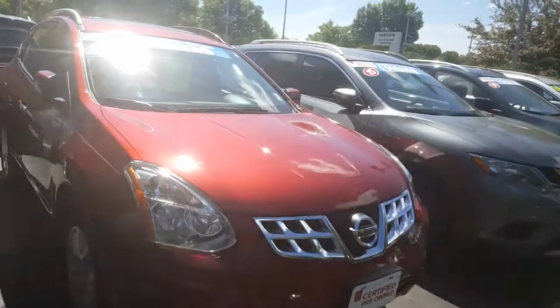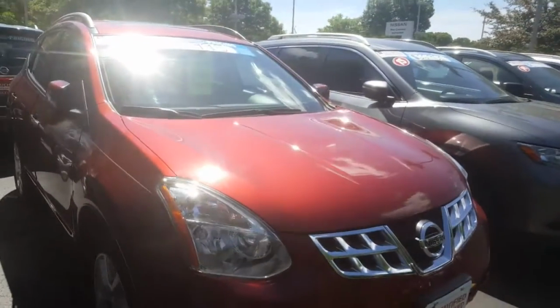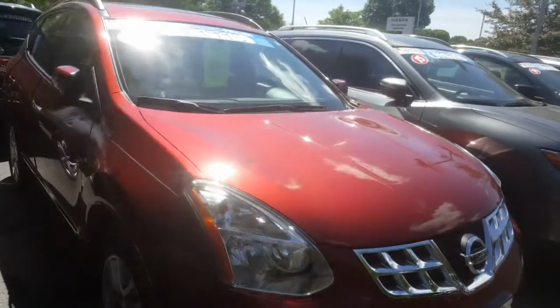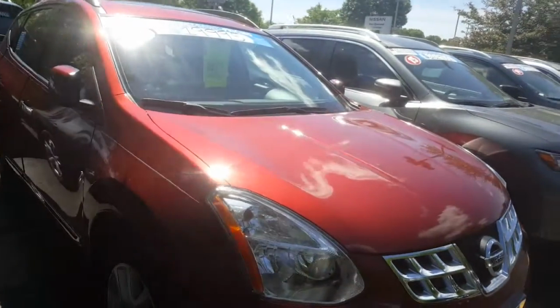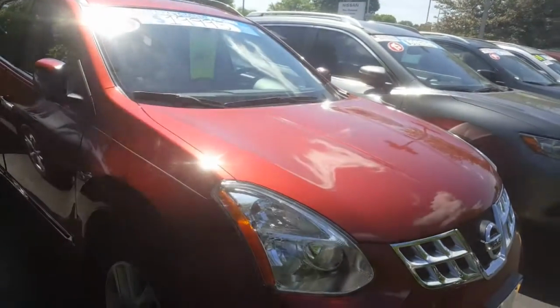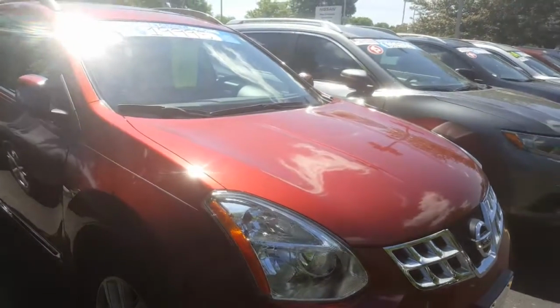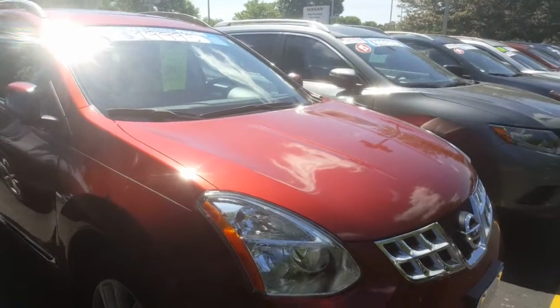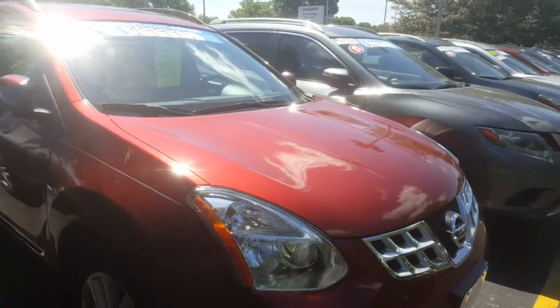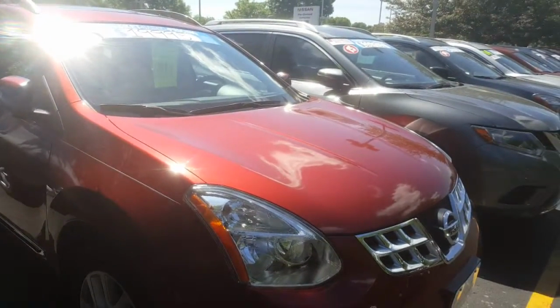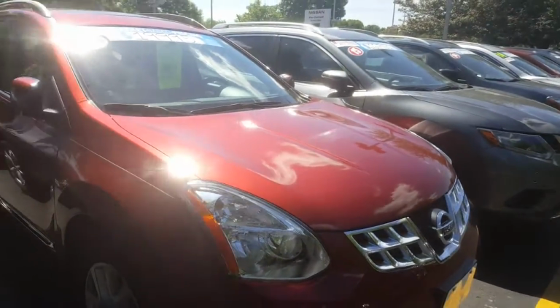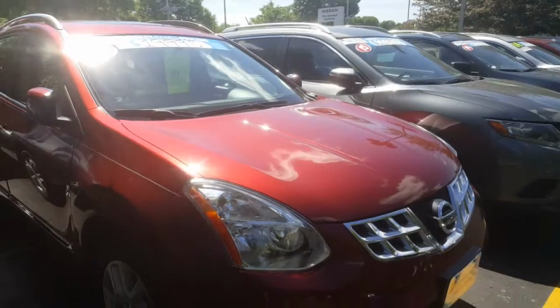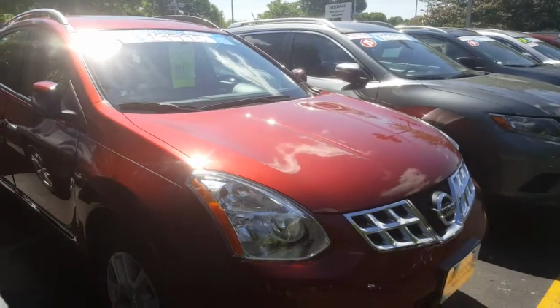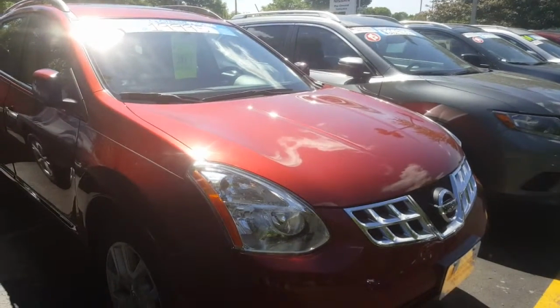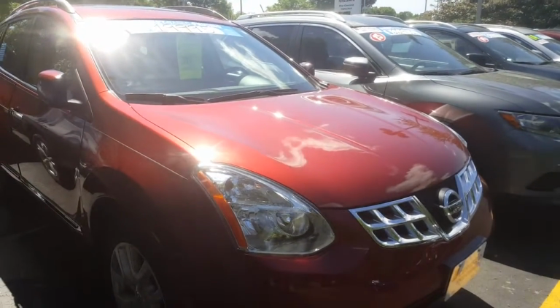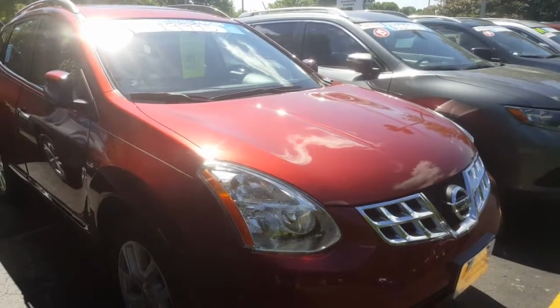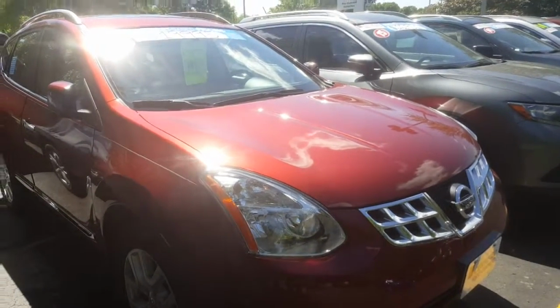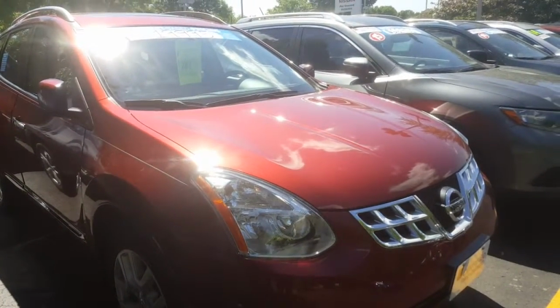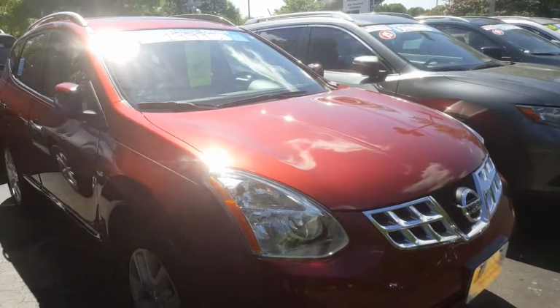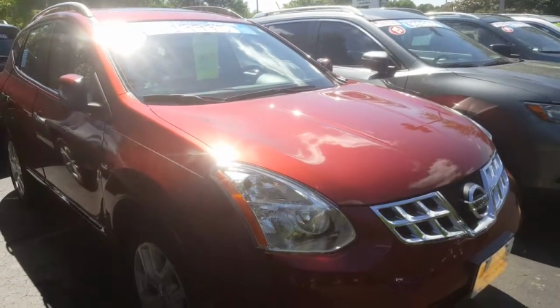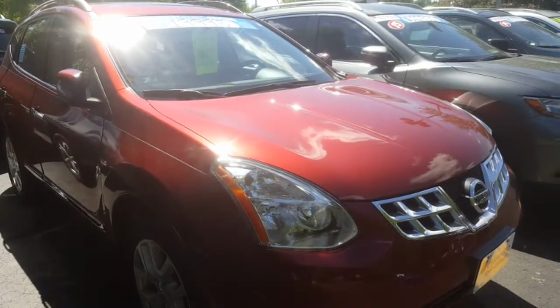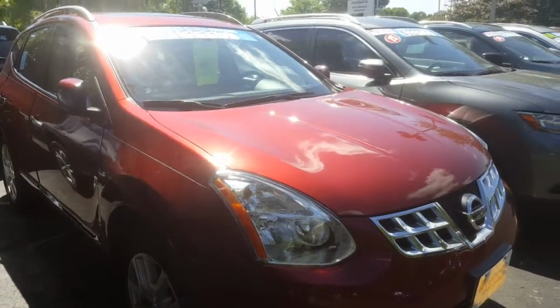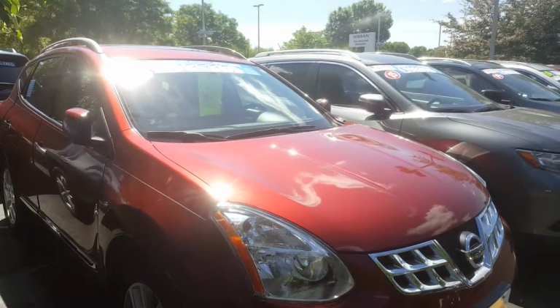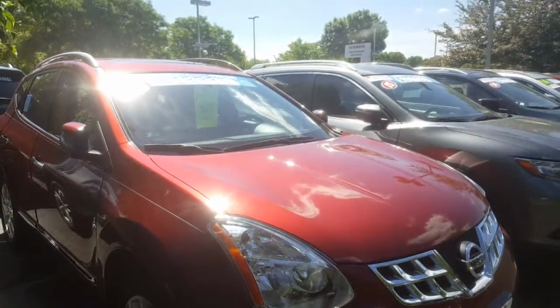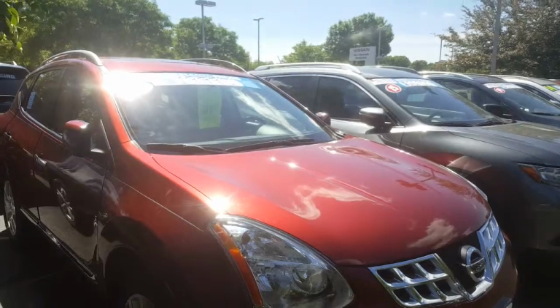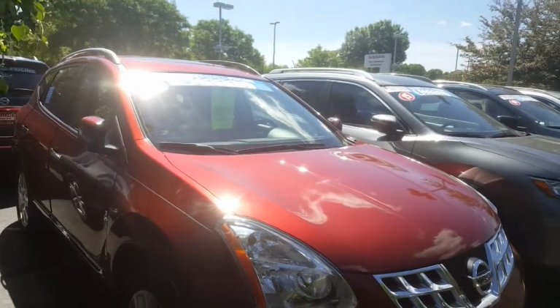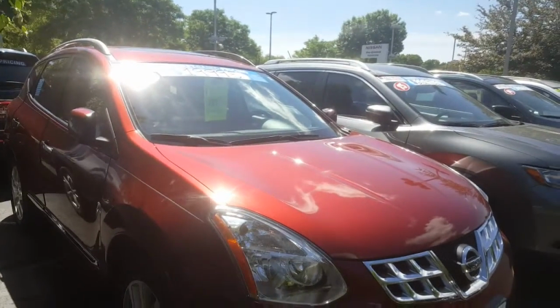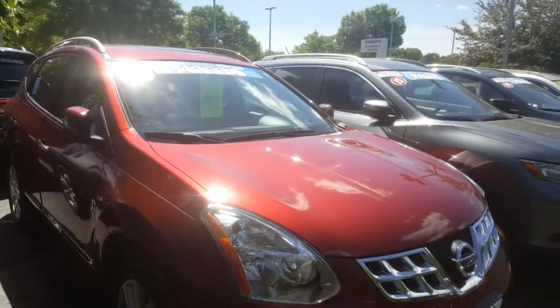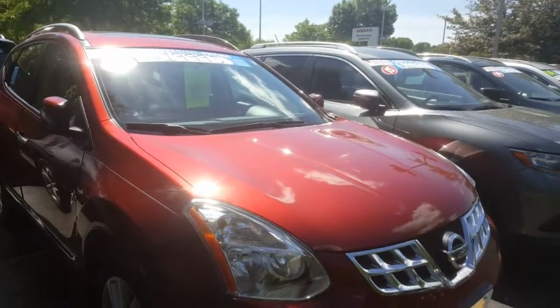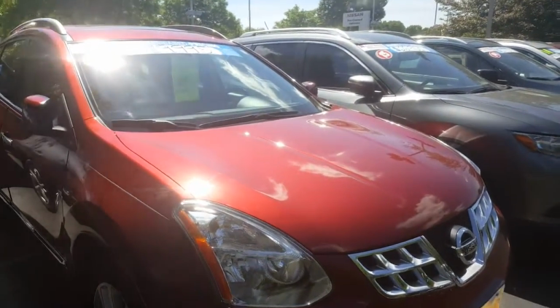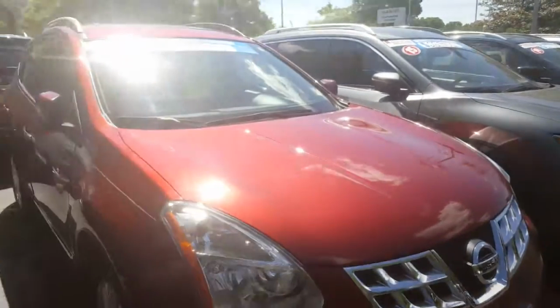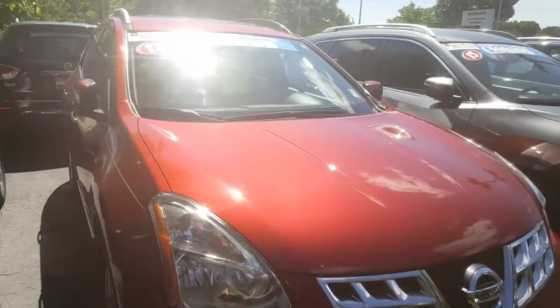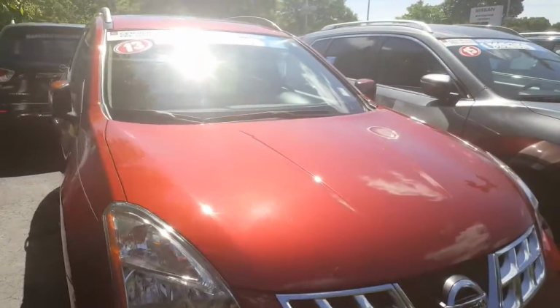So this one here is a '13 certified — all certifieds come with a 100,000 mile warranty. This one's a little bit more equipped, has the sunroof and navigation. This is just one option, let me show you my other one.